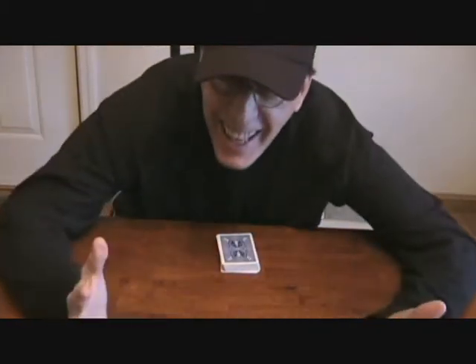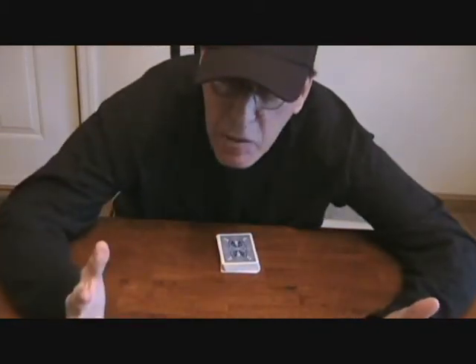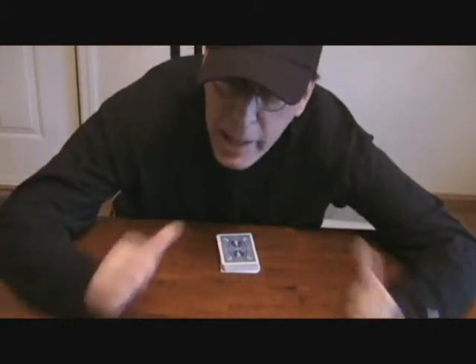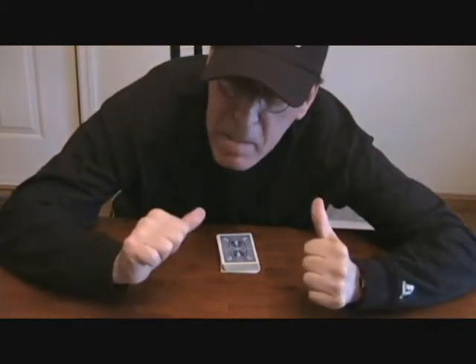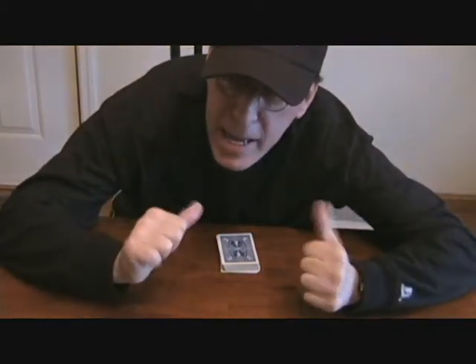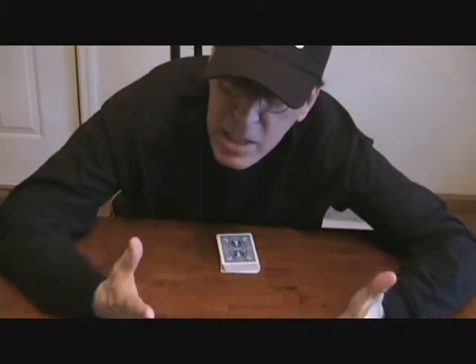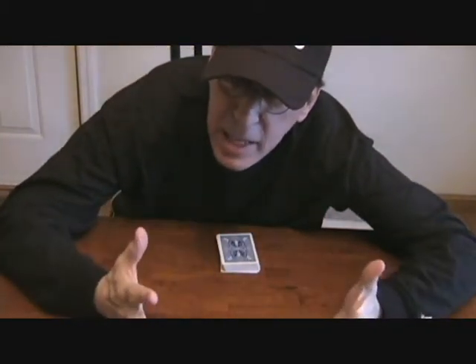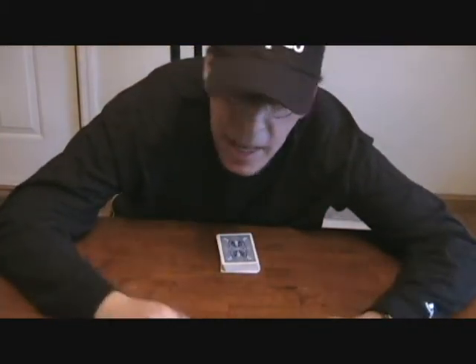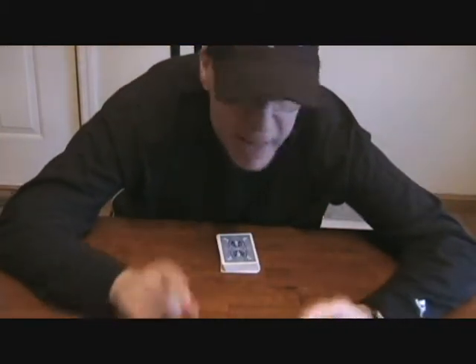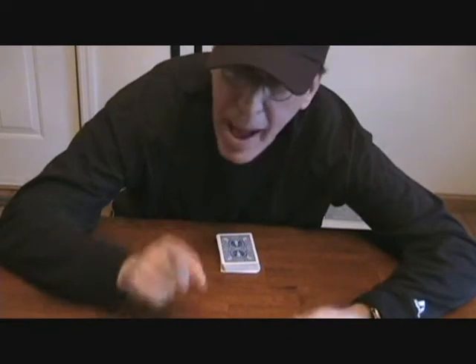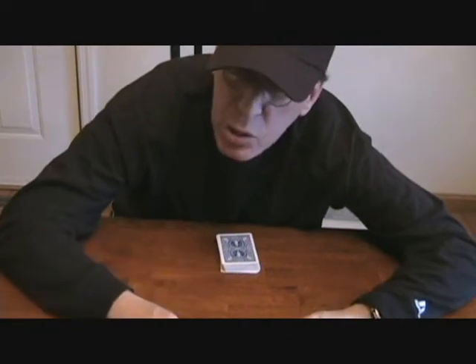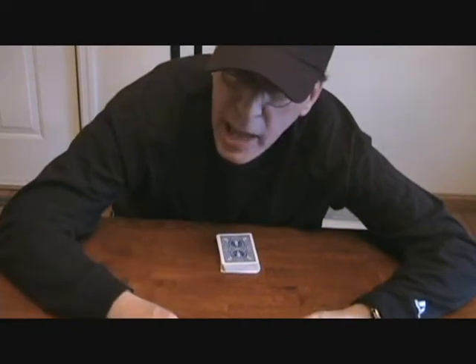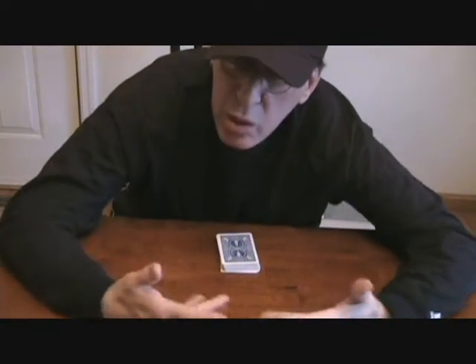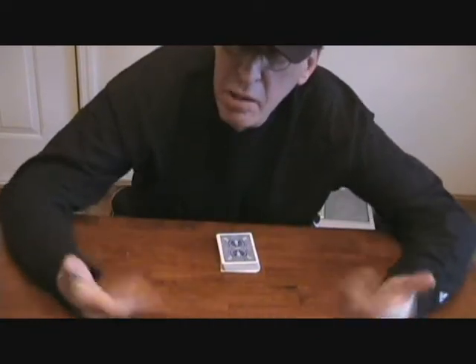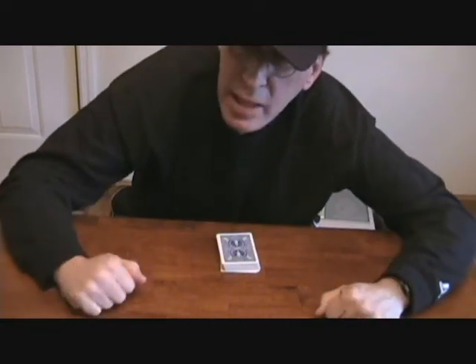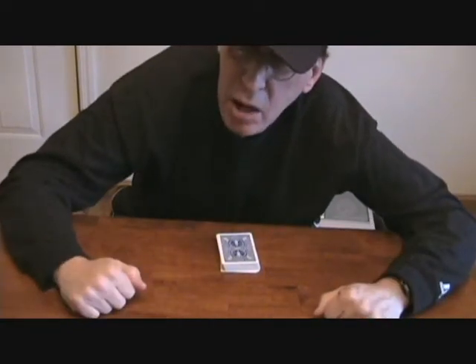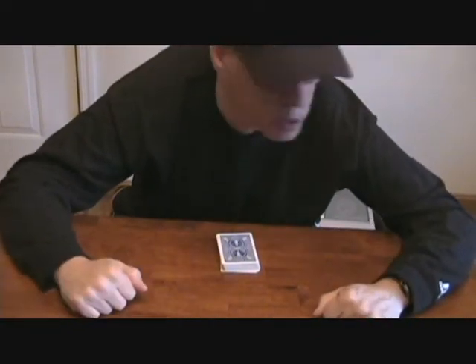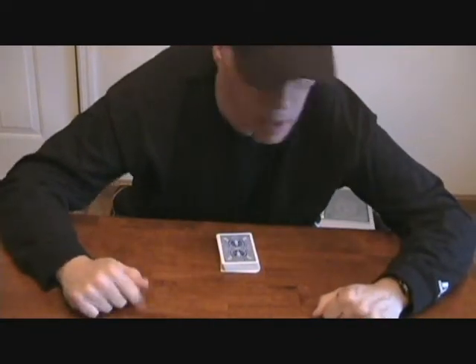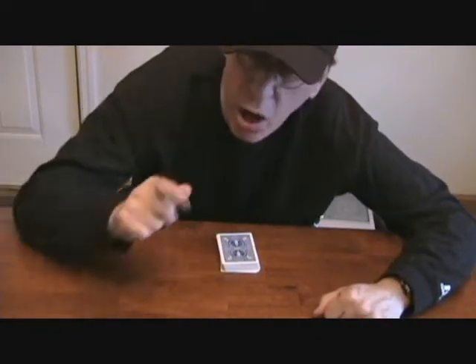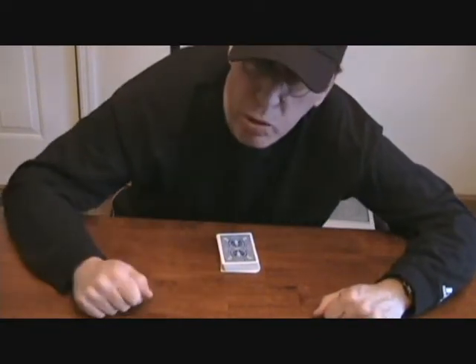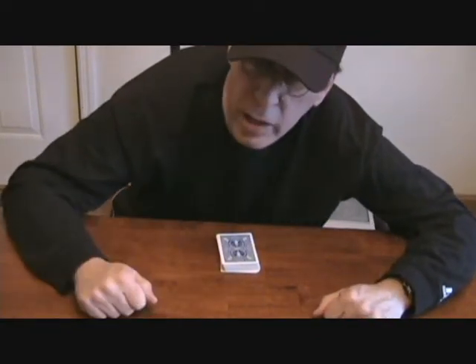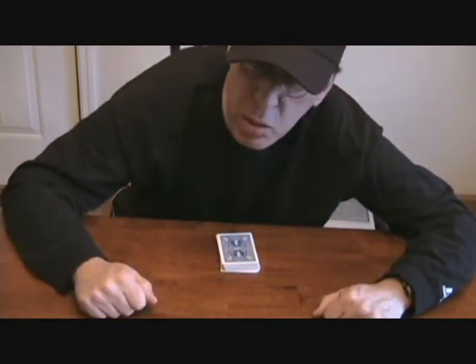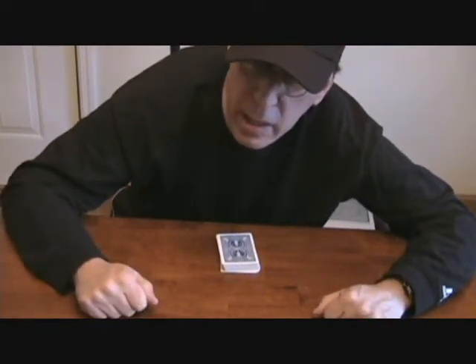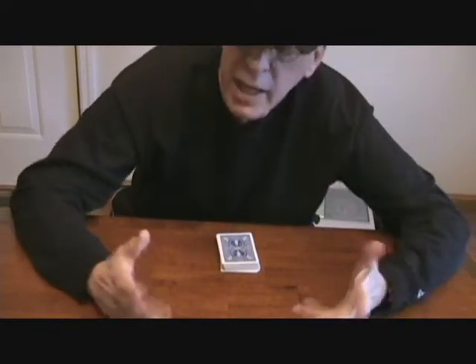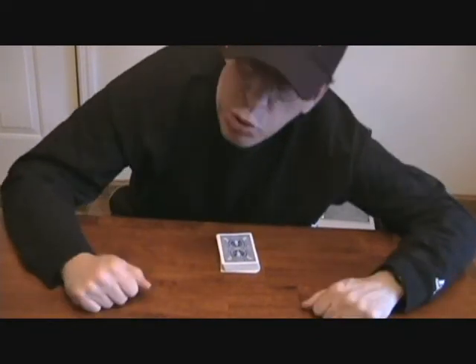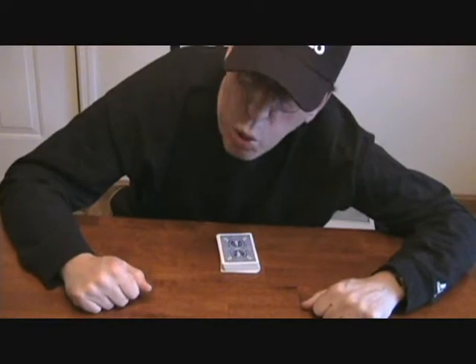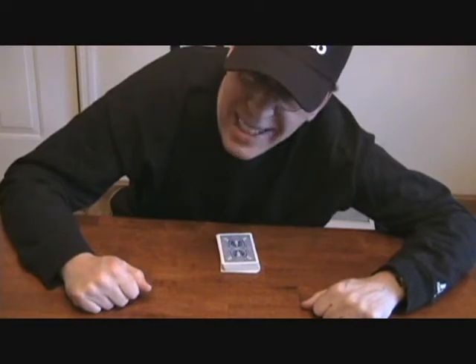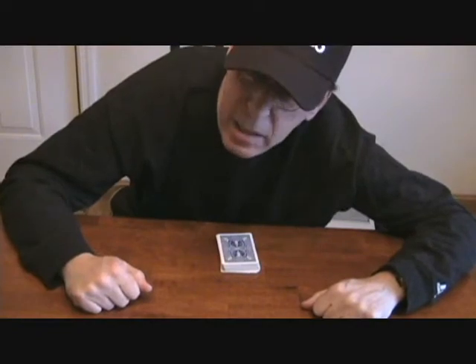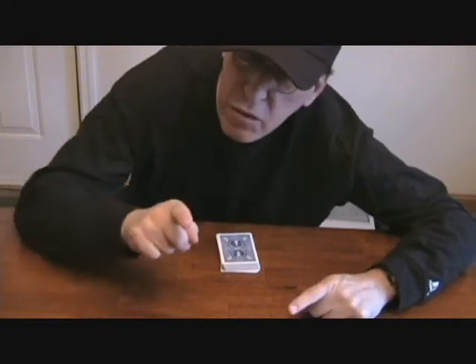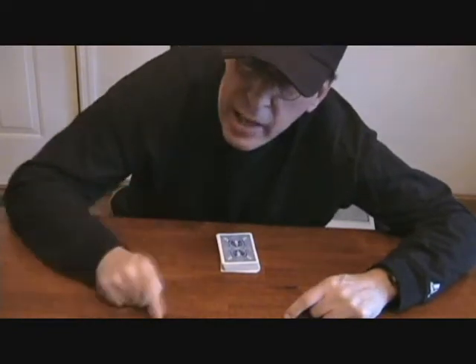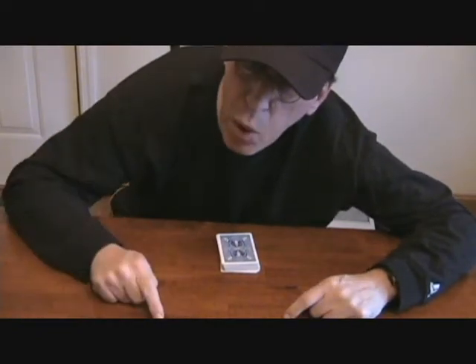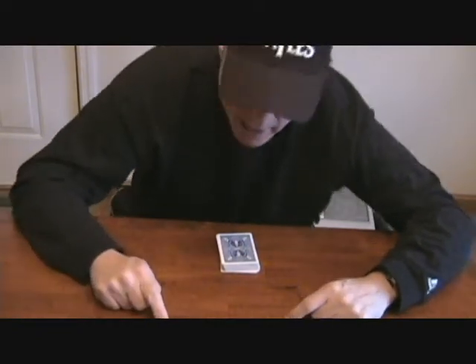Hello everybody, it's me, it's Mr. T and I'm back to astound you with another amazing card trick. At least I hope you'll find this one amazing. This one's called Seal and you'll find out why later.